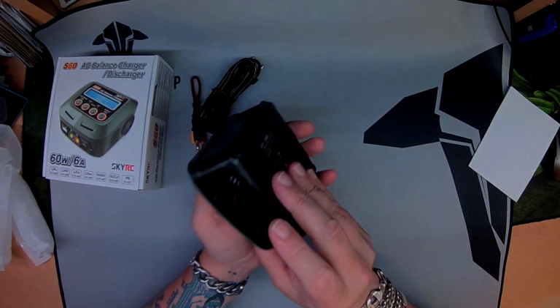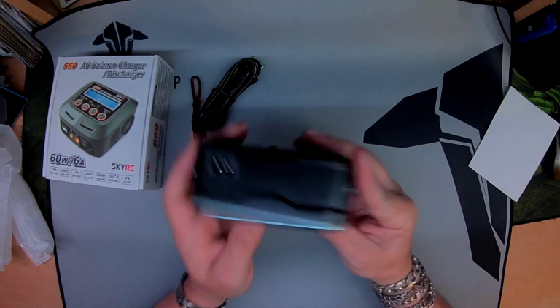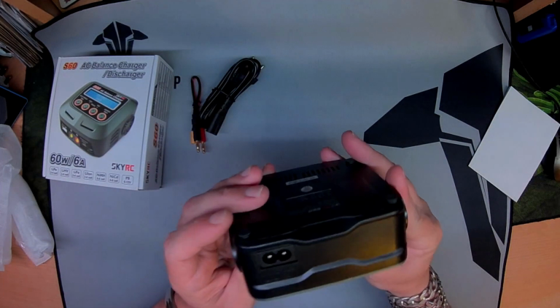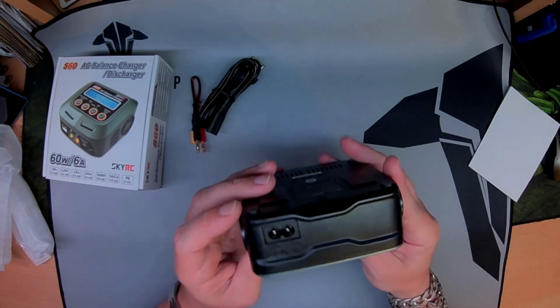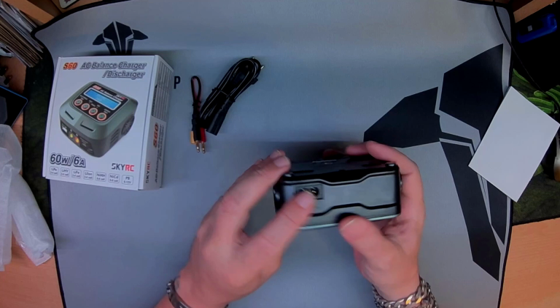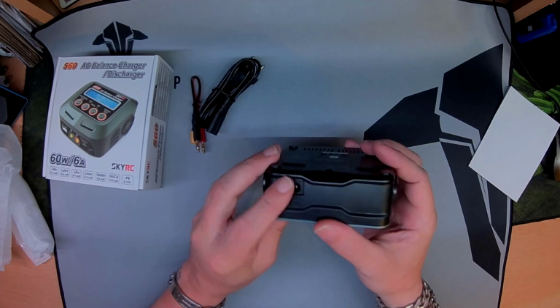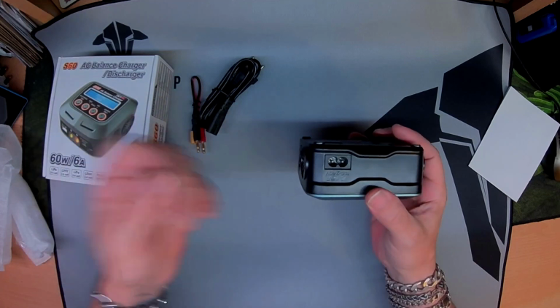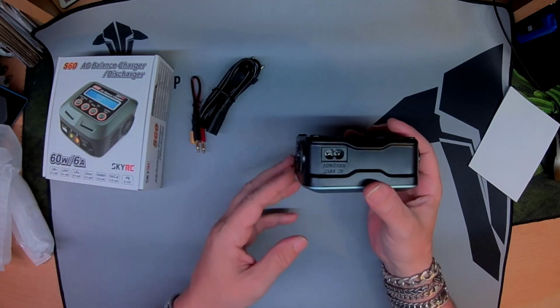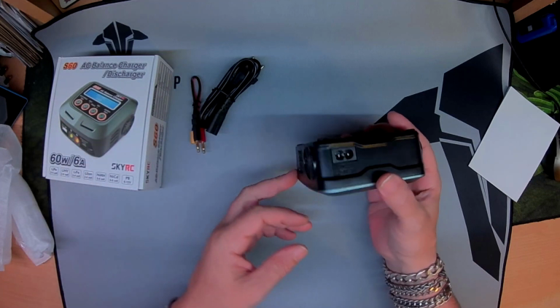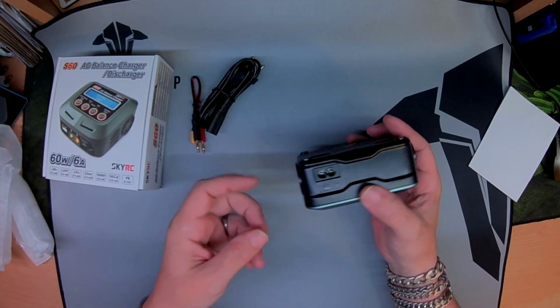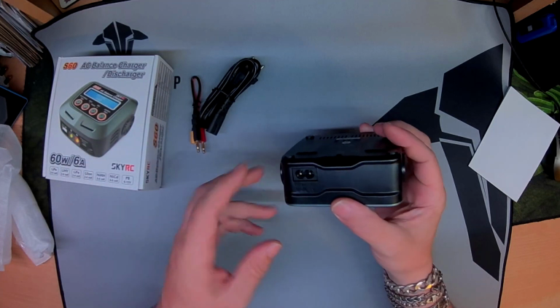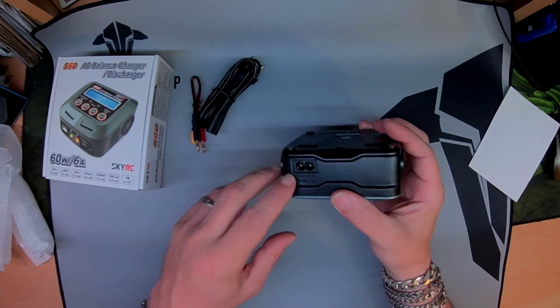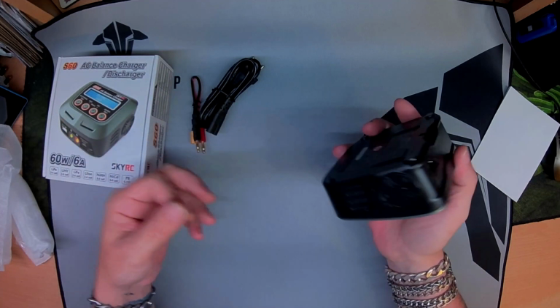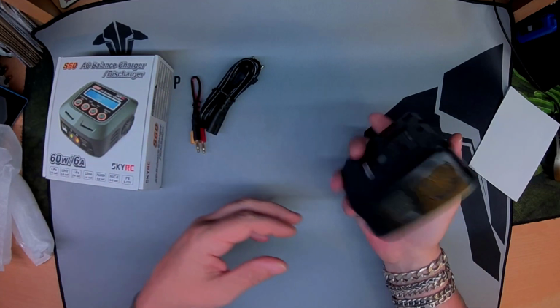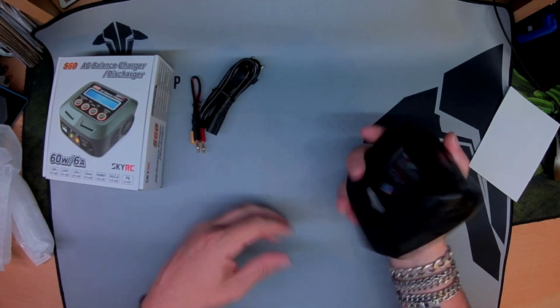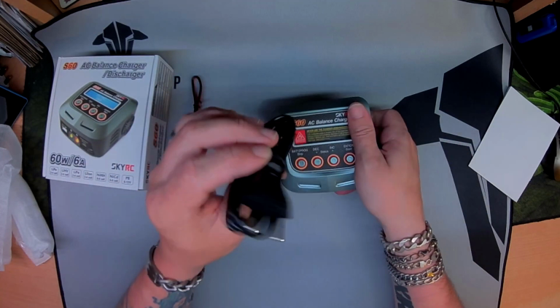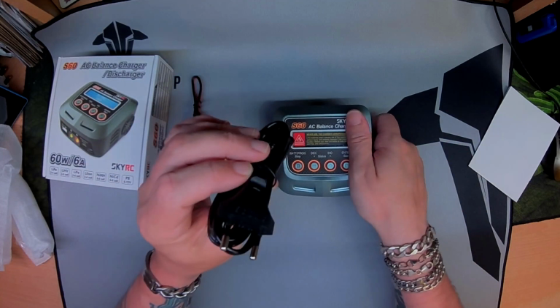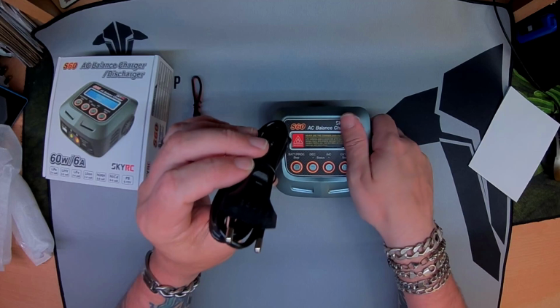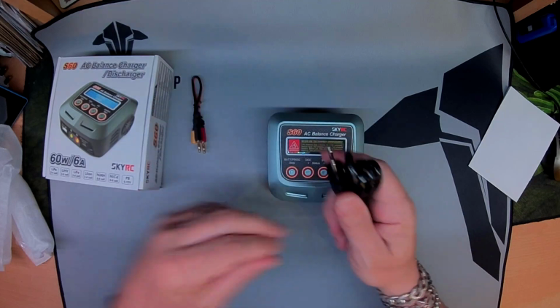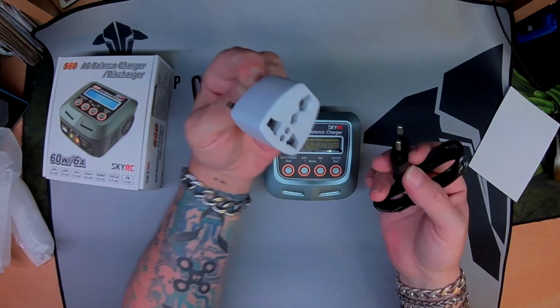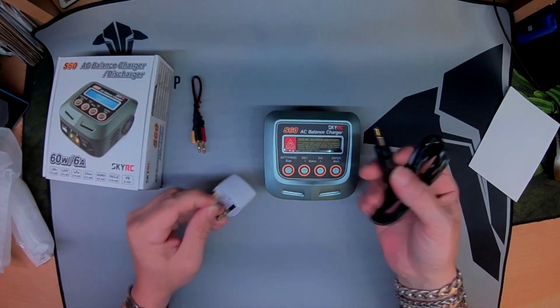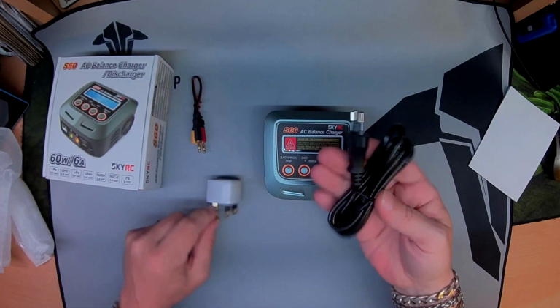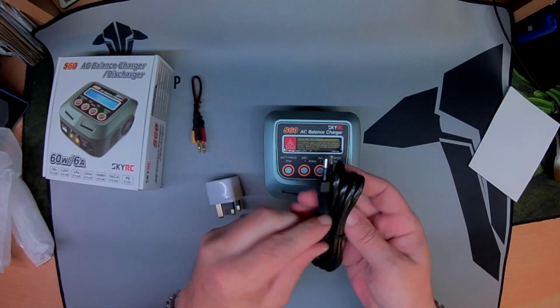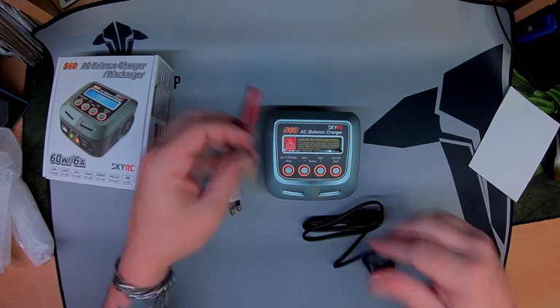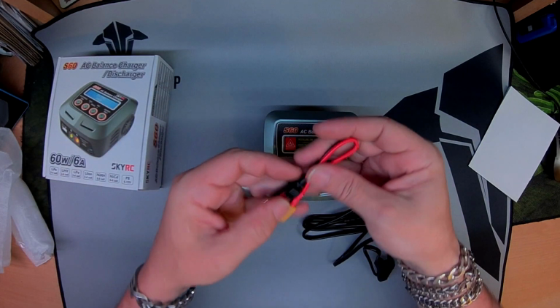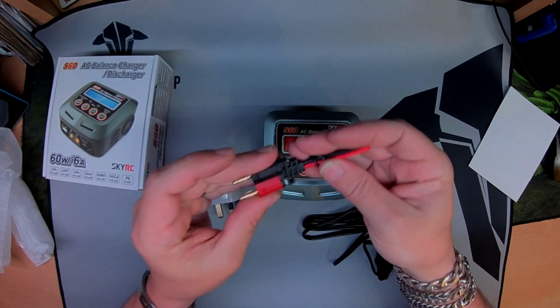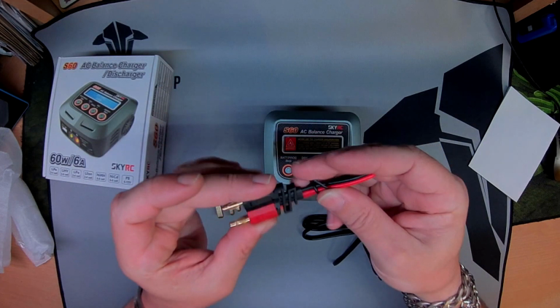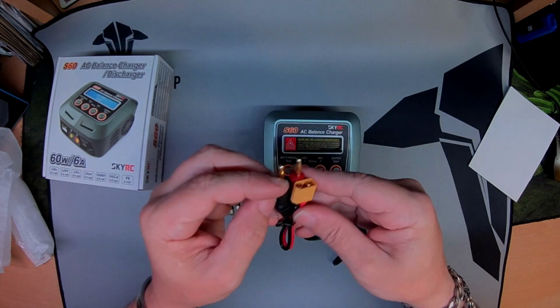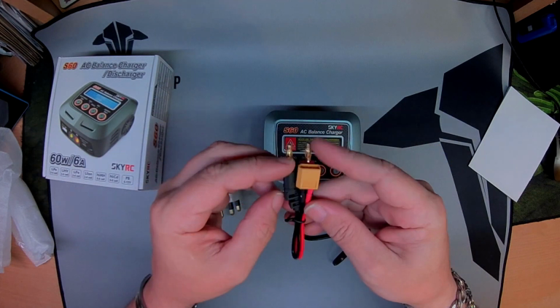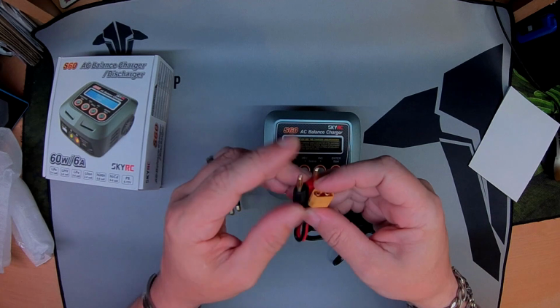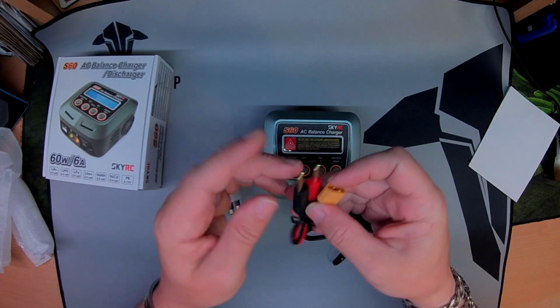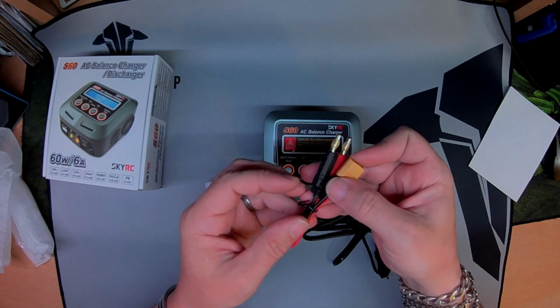Got nice ventilation and a fan. Takes AC from anywhere in the world, 100 to 240 volts. Comes with a Euro adapter — put it on one of these and you'll be fine. Nice short XT60 to banana plugs.